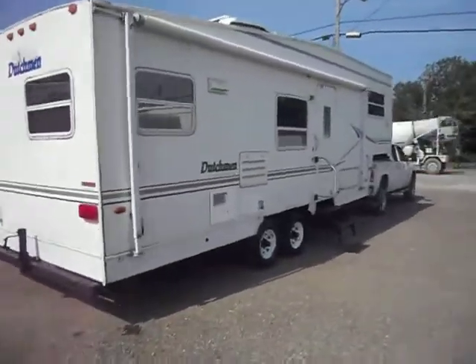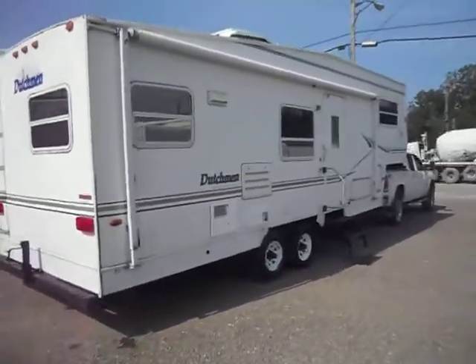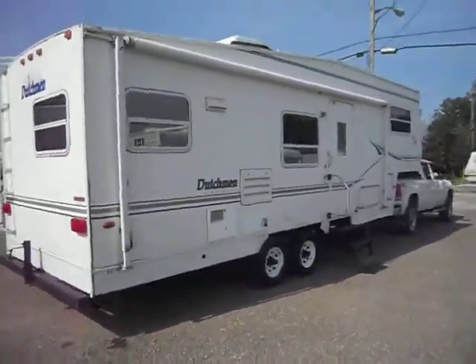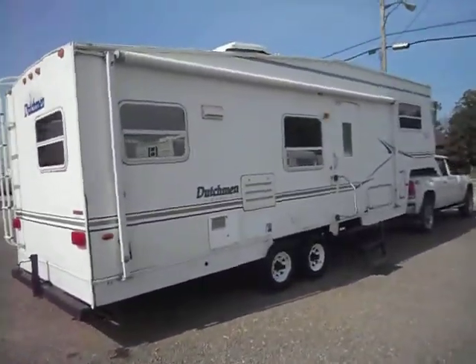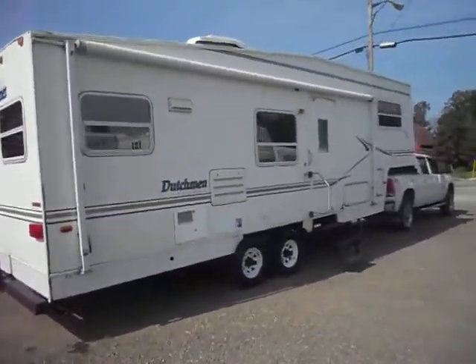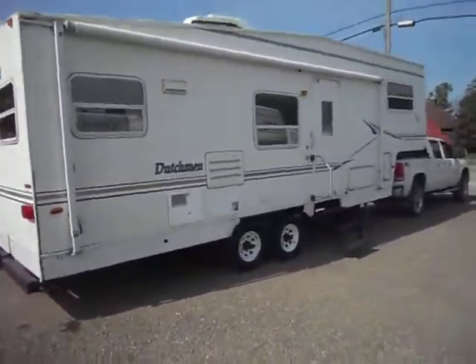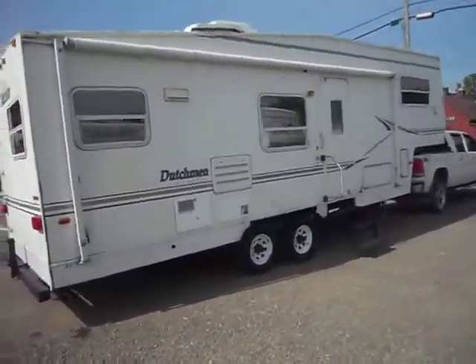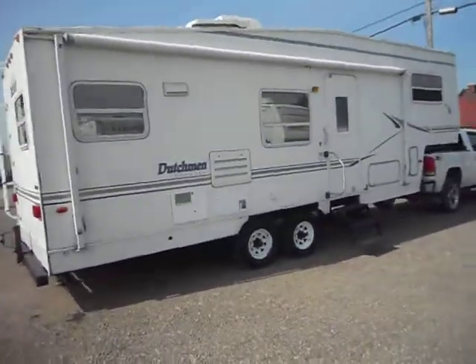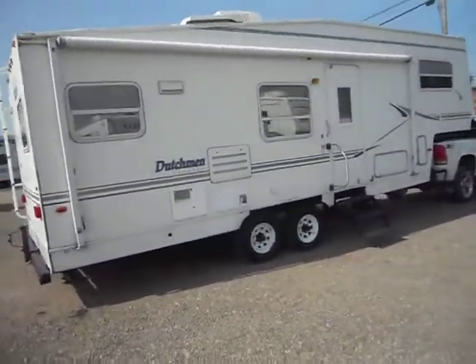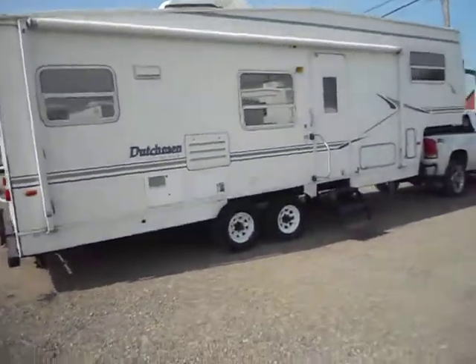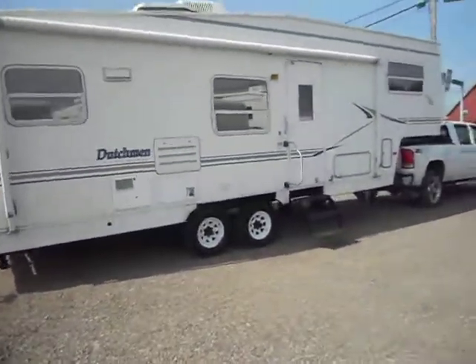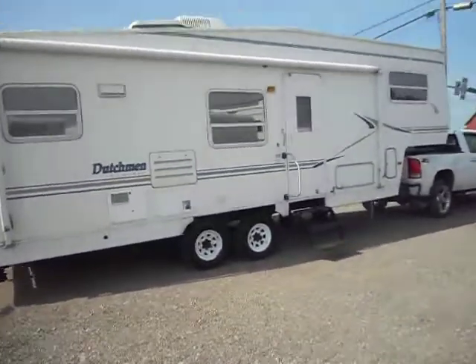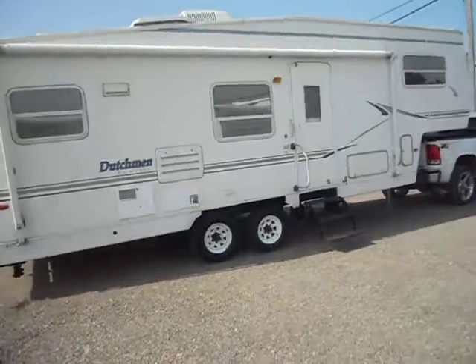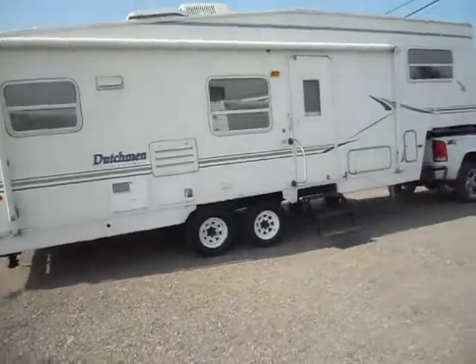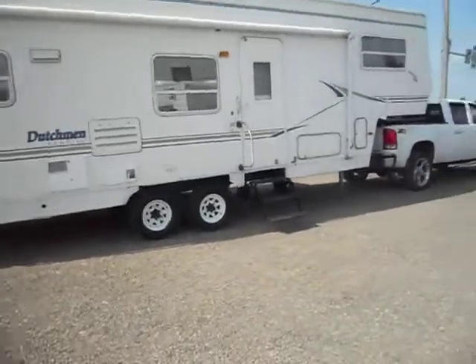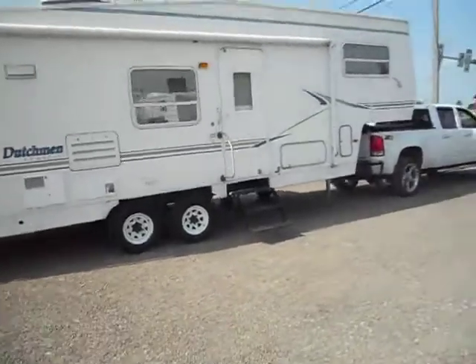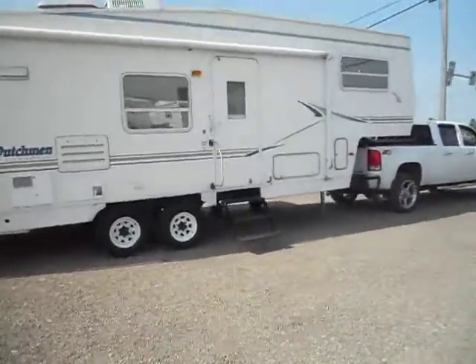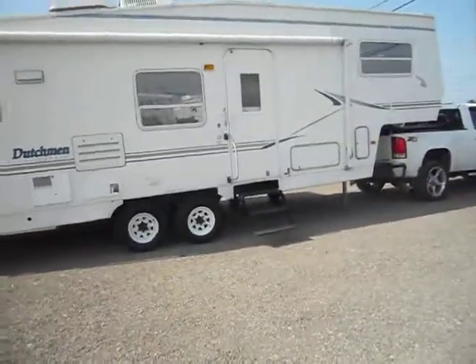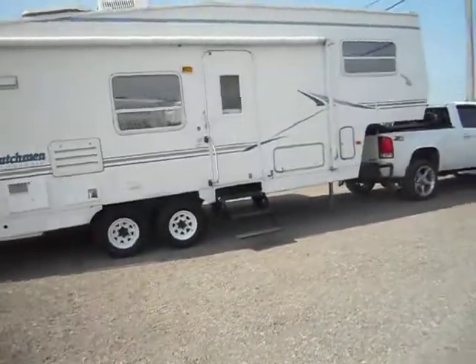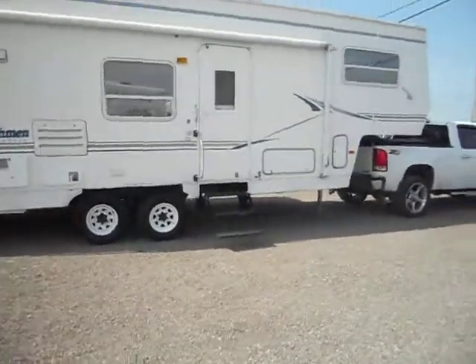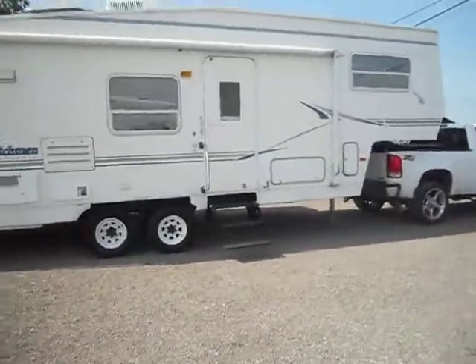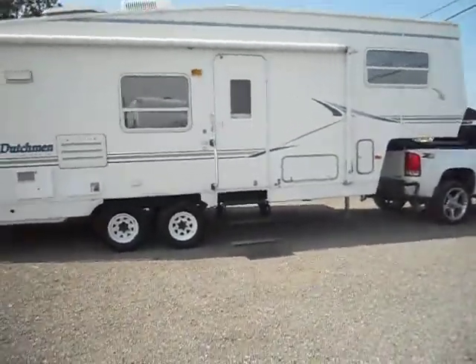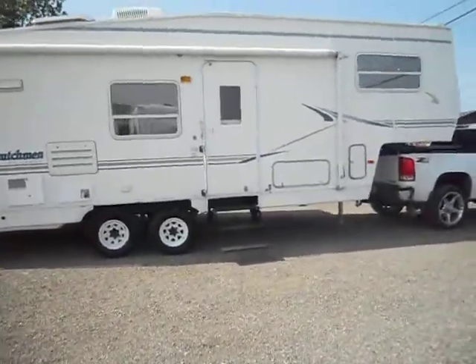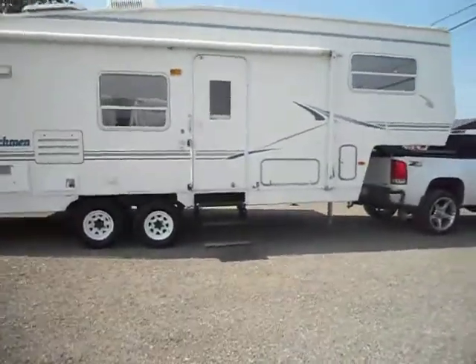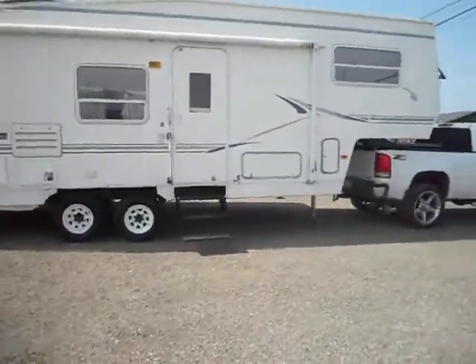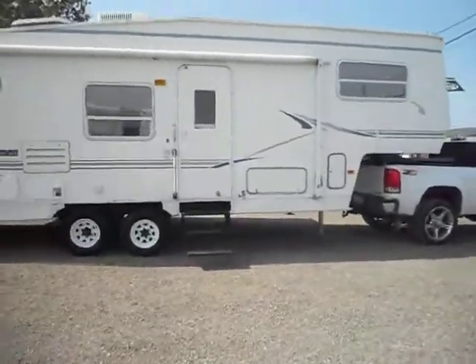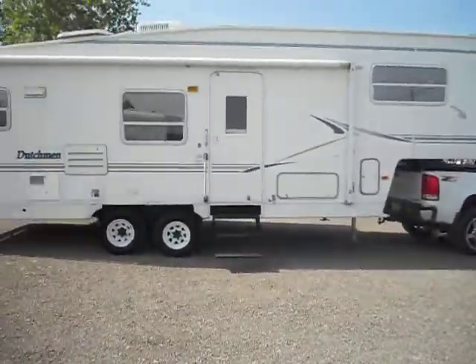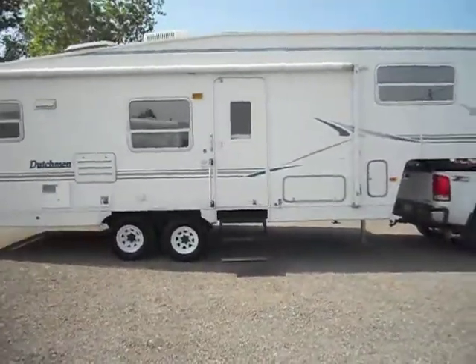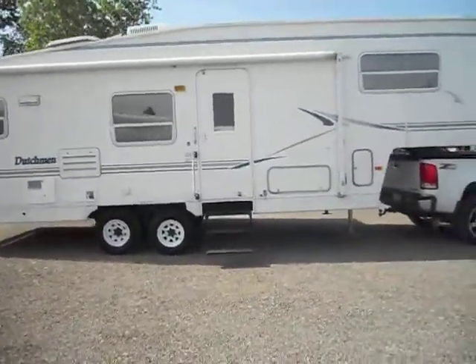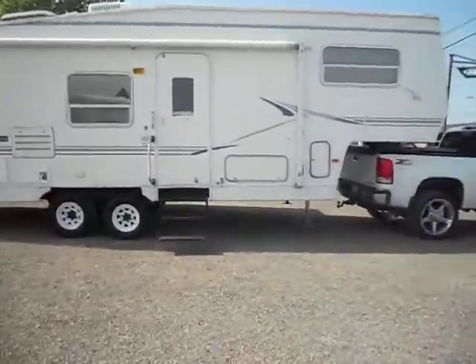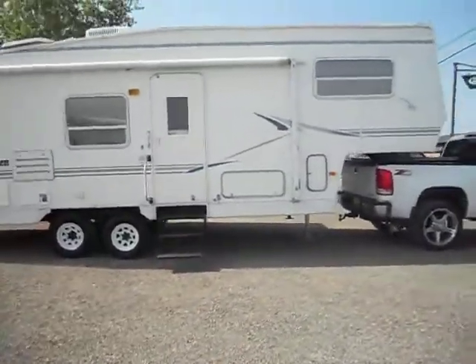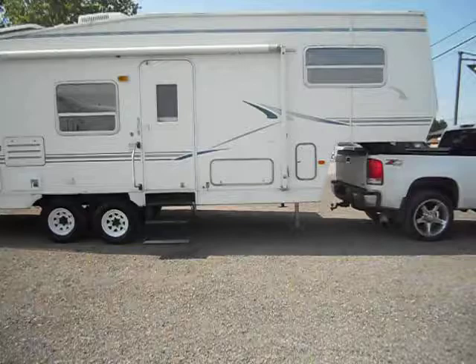It has a nice big porch awning on this side — just have the awning out and it's in good shape. It has a gas furnace, gas water heater, basement storage, and propane storage.